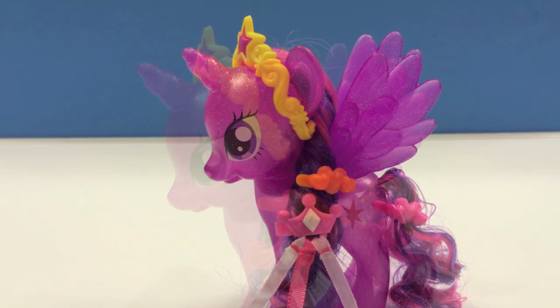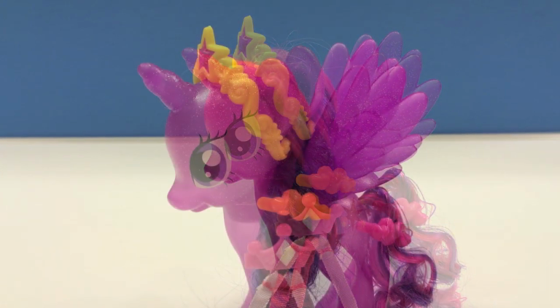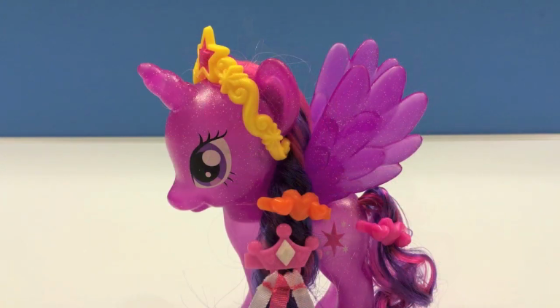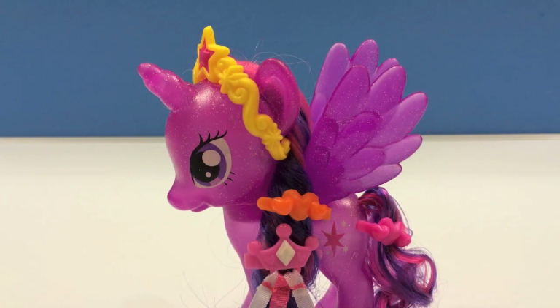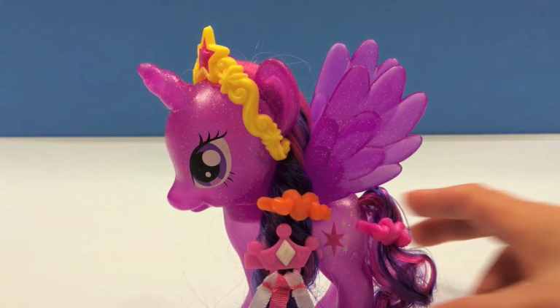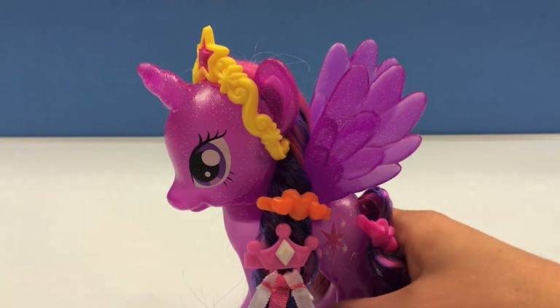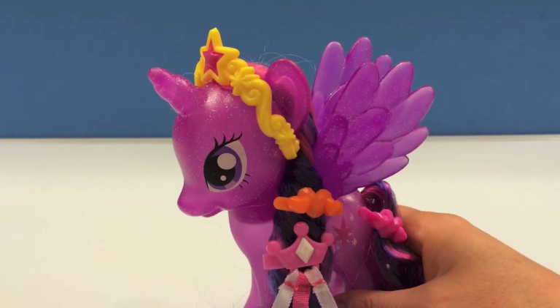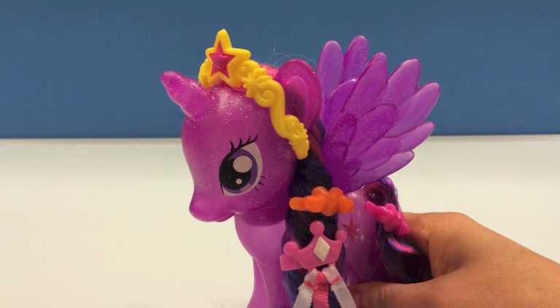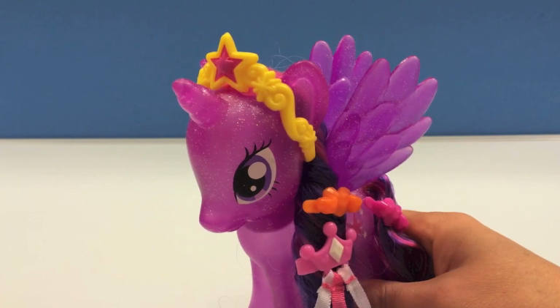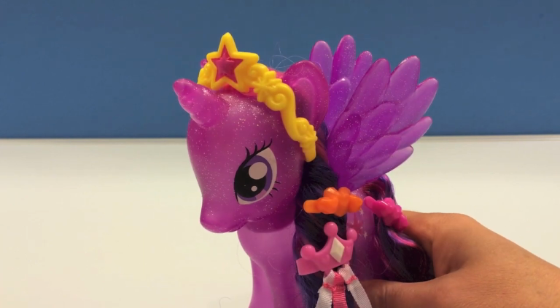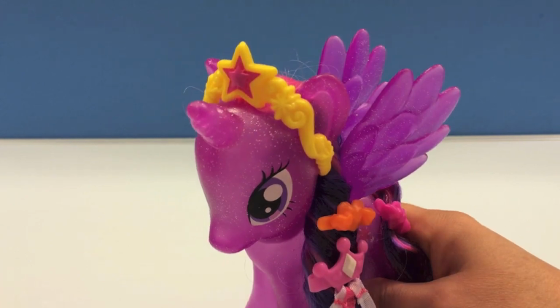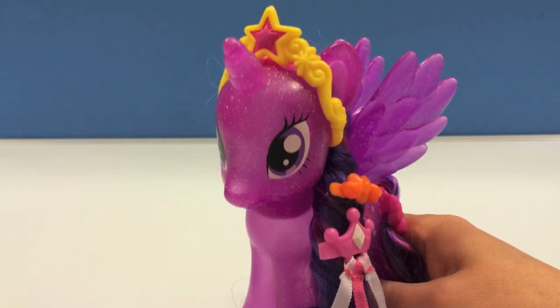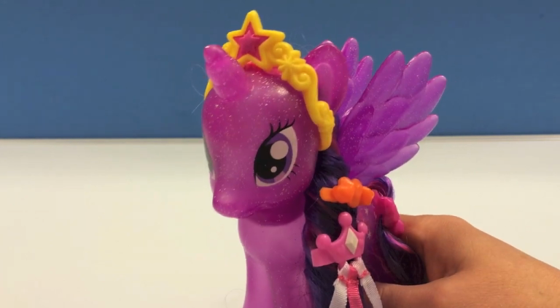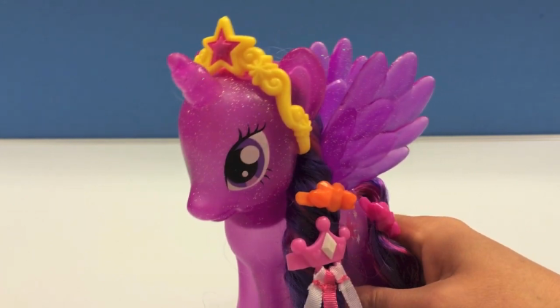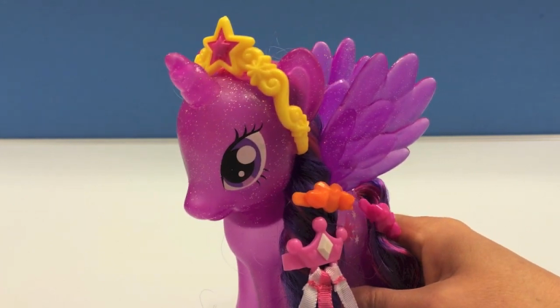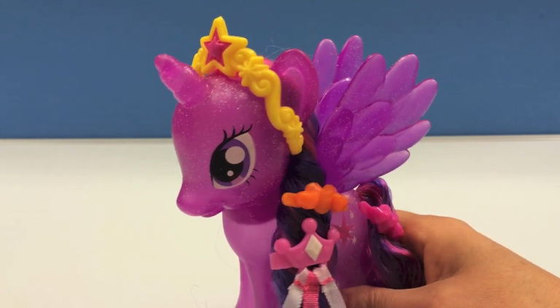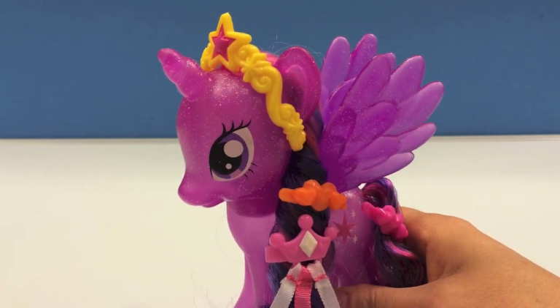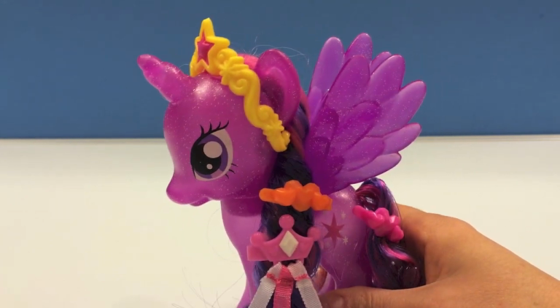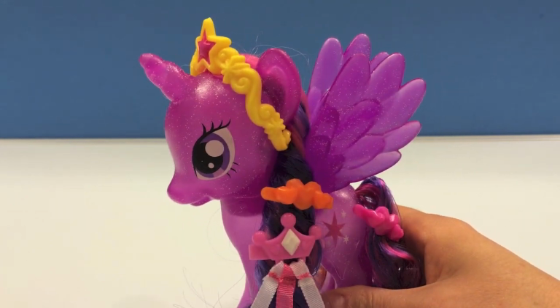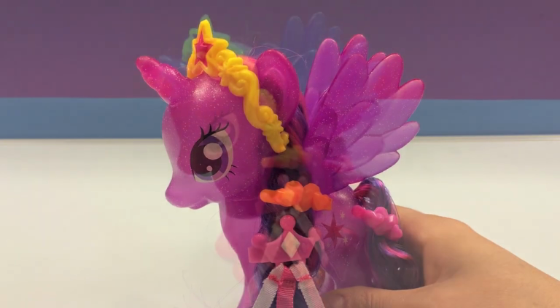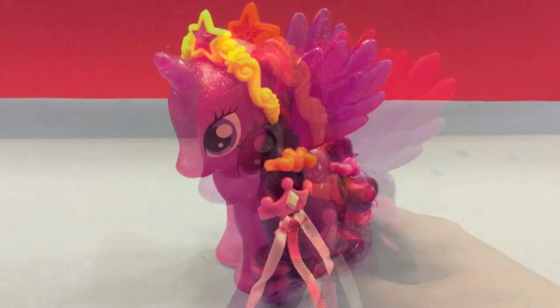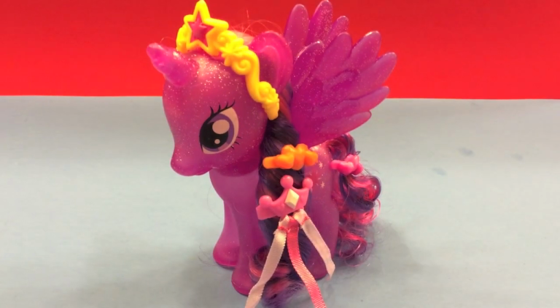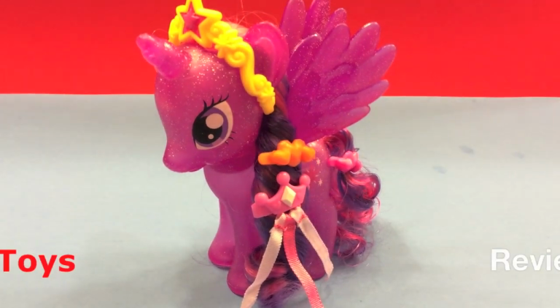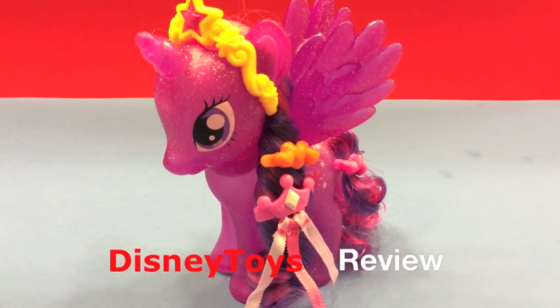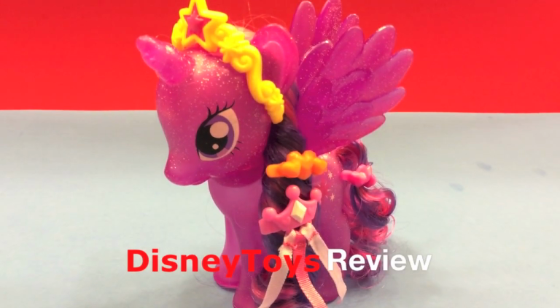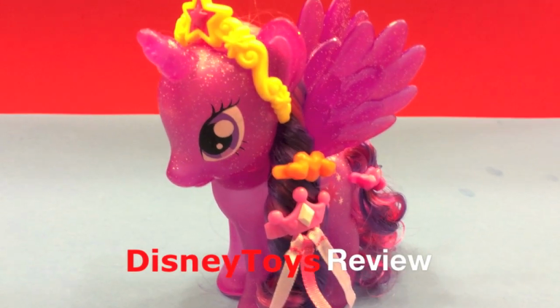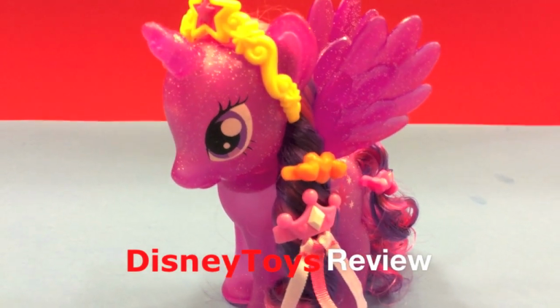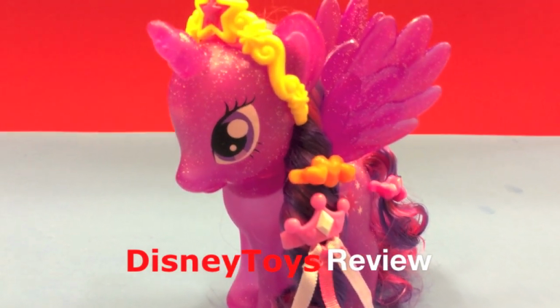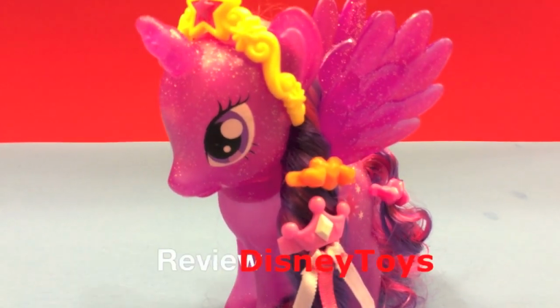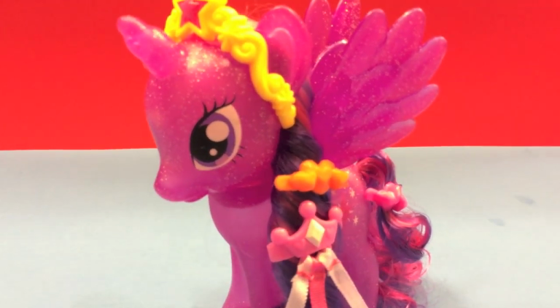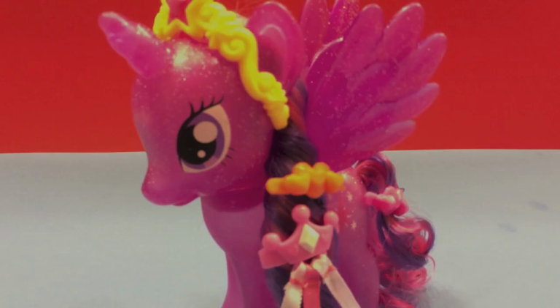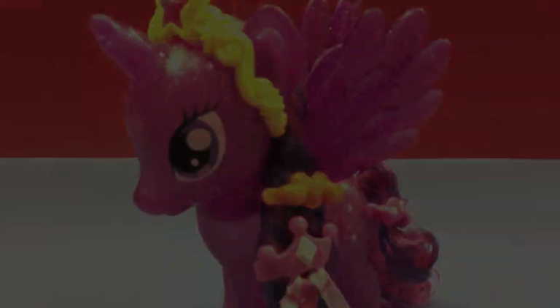Isn't she adorable with those beautiful barrettes and that lovely crown that she has. This was Disney Toys Review. Thank you for watching and stay tuned on this channel for more exciting videos.